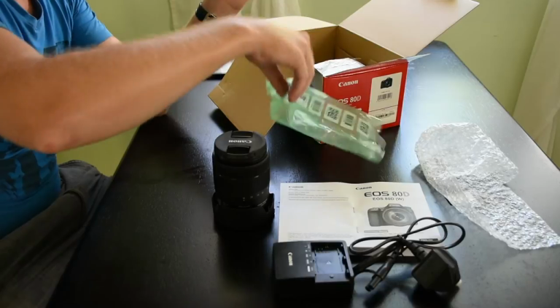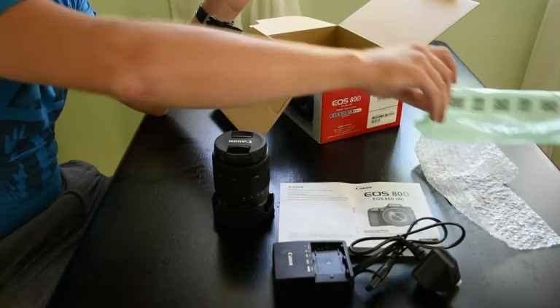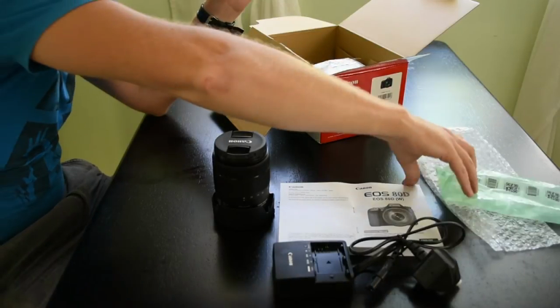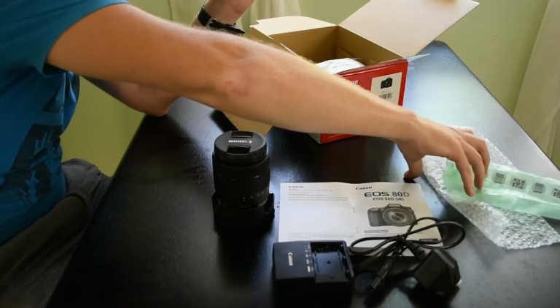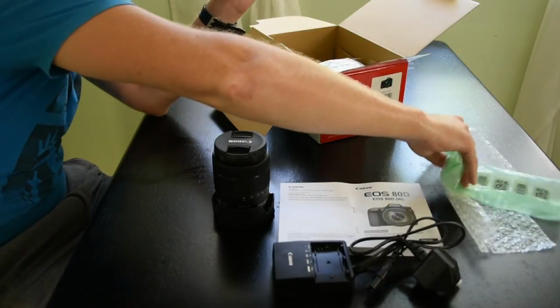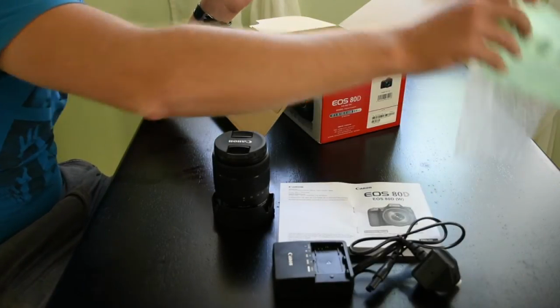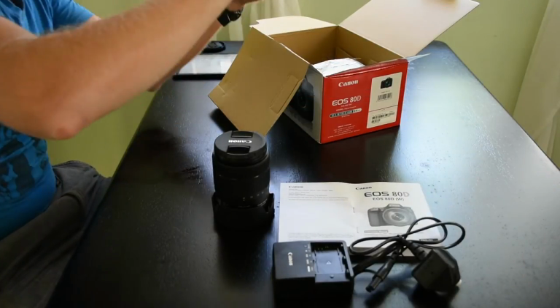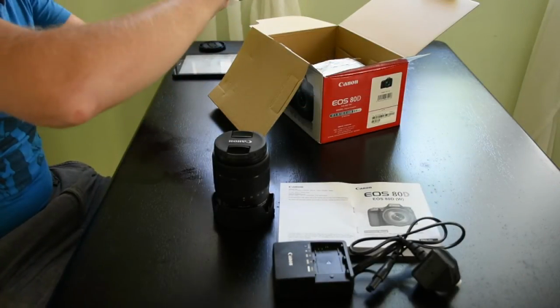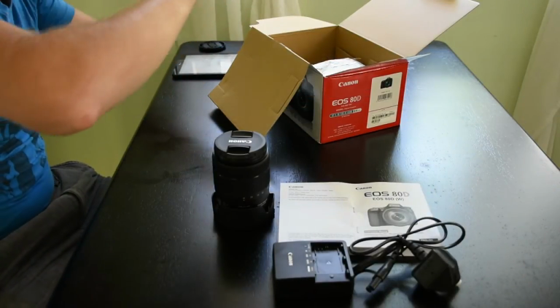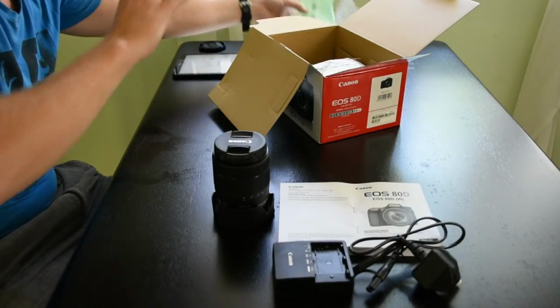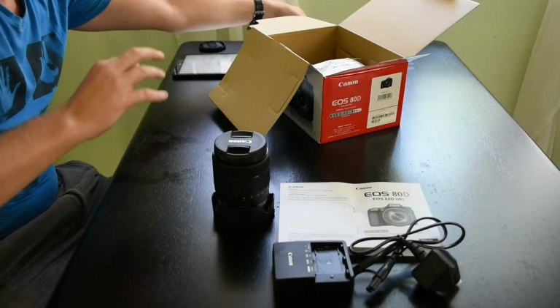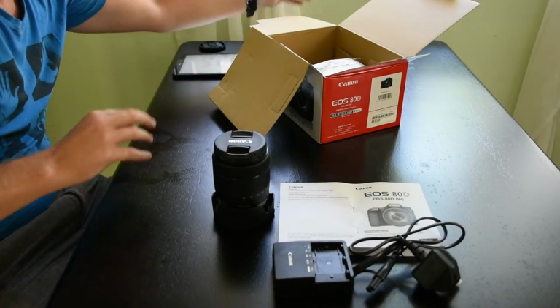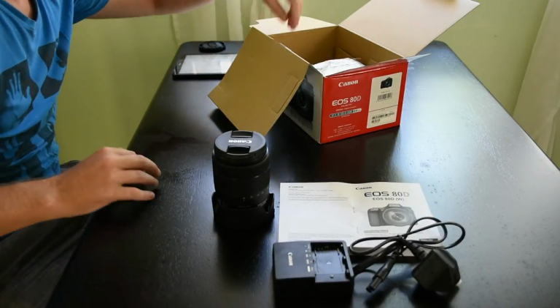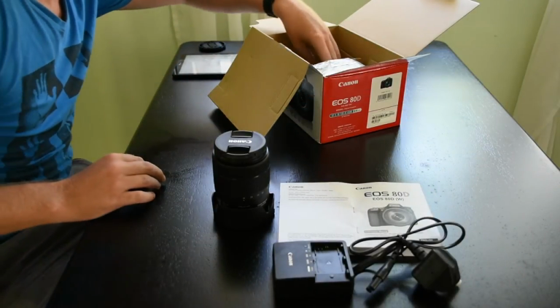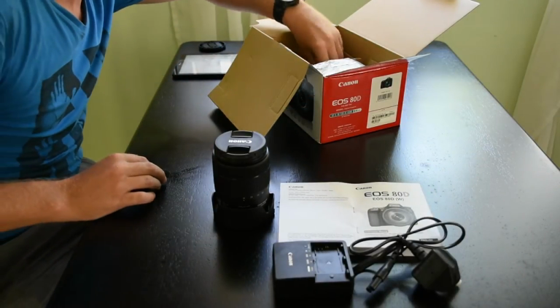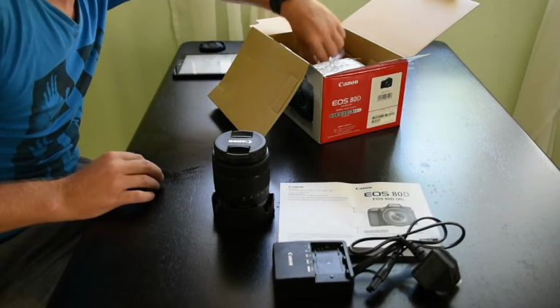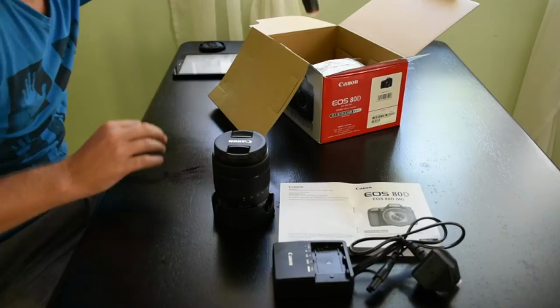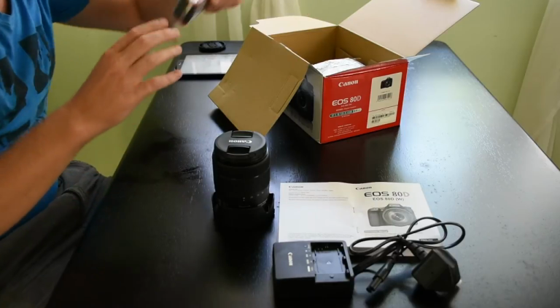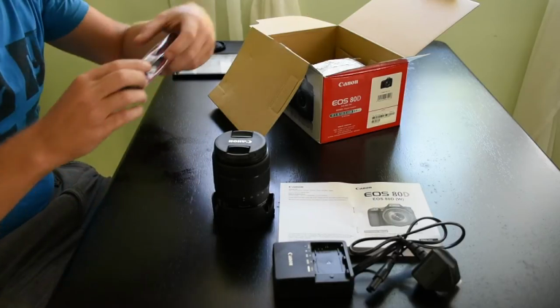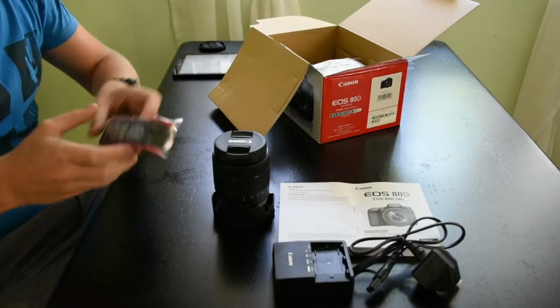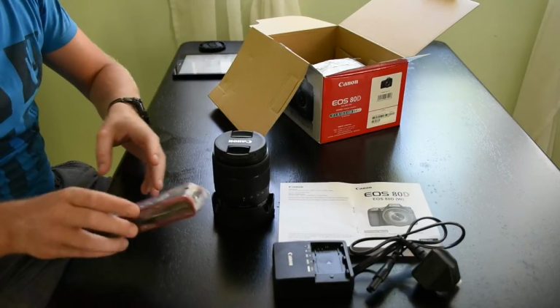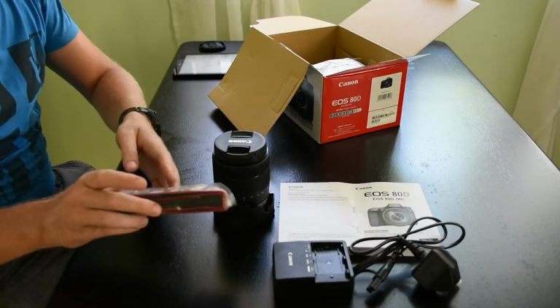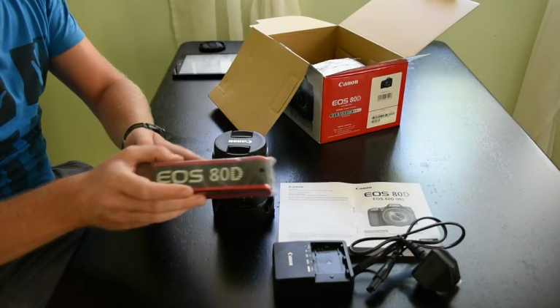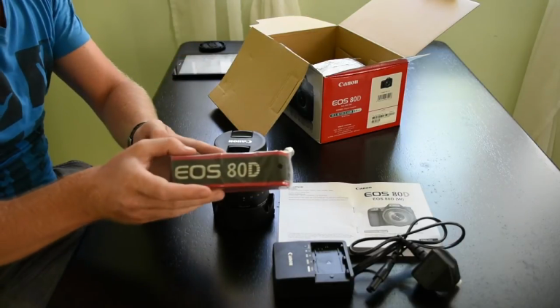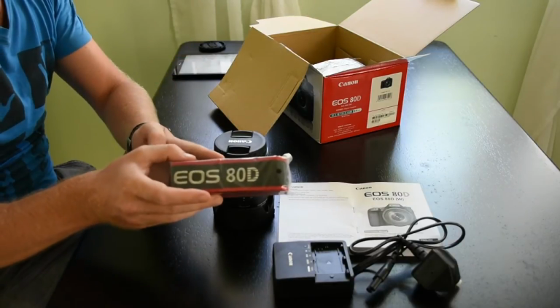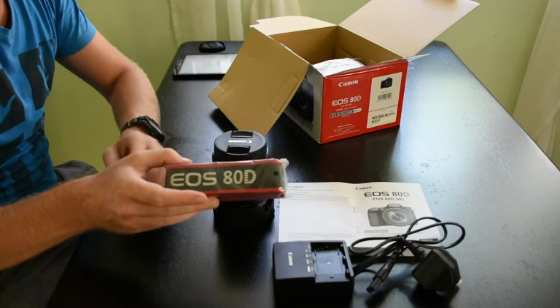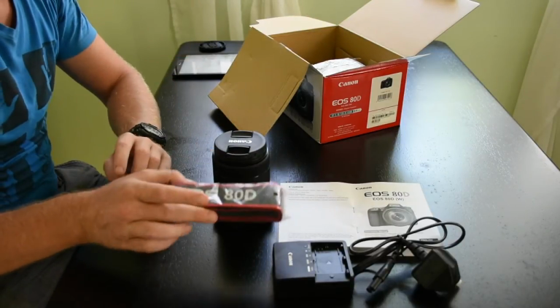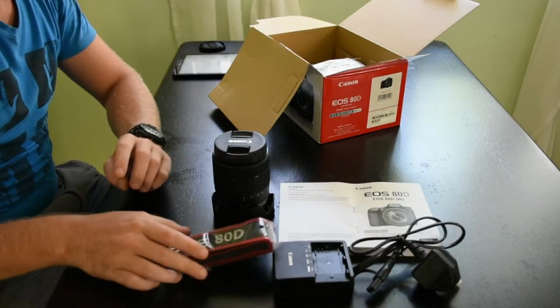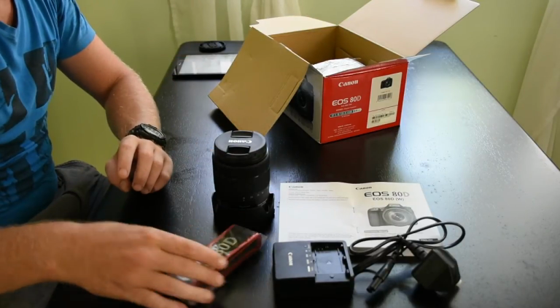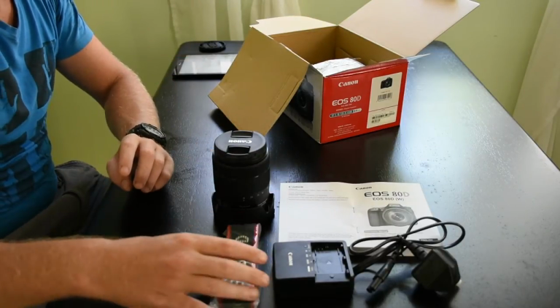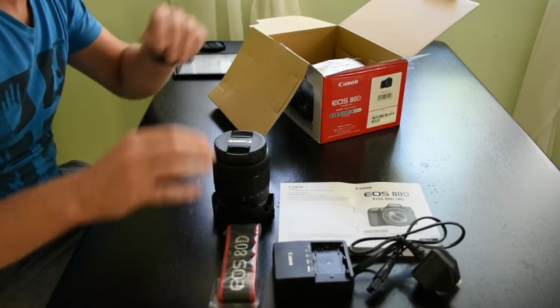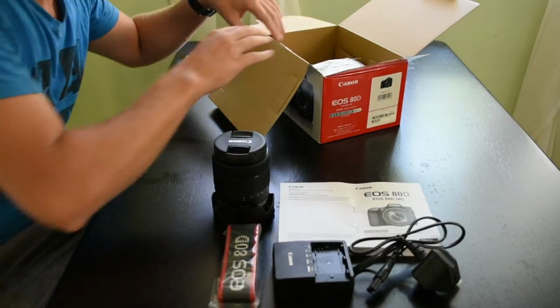This is the new LPE6N battery which has a longer life than the old LPE6. Here's the strap.